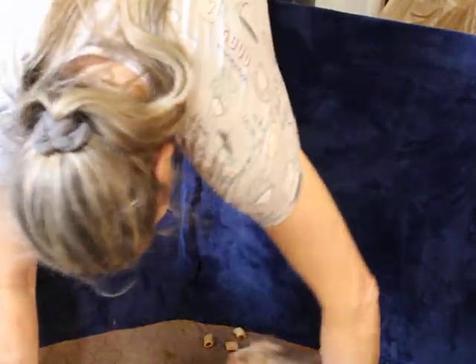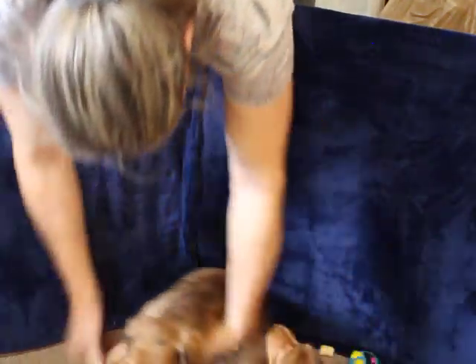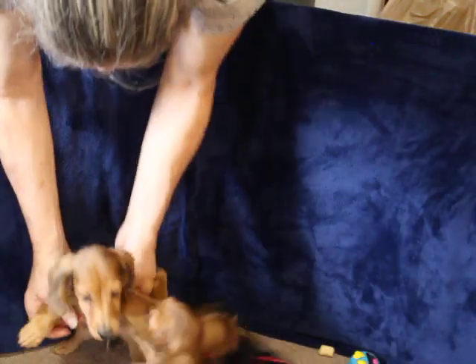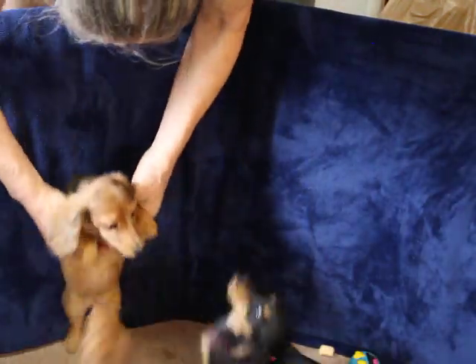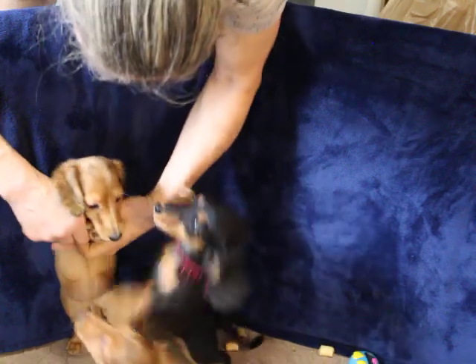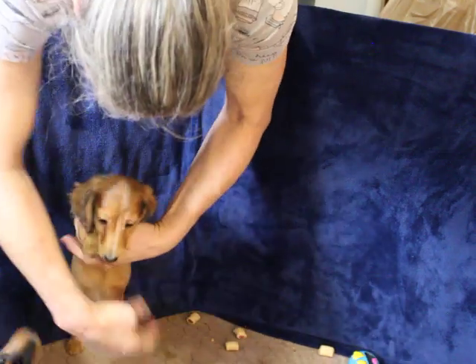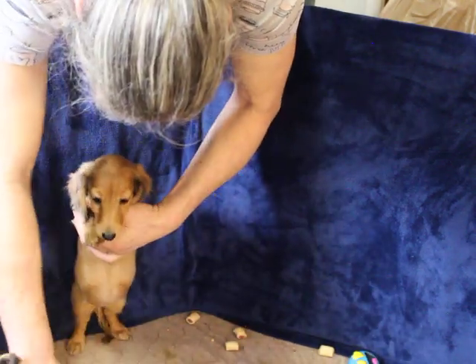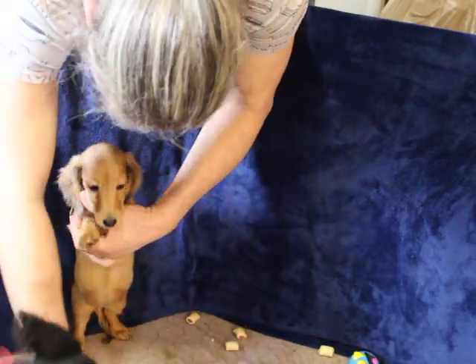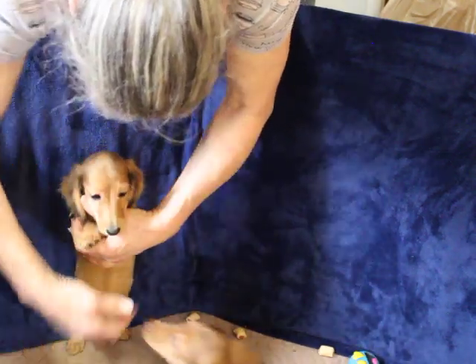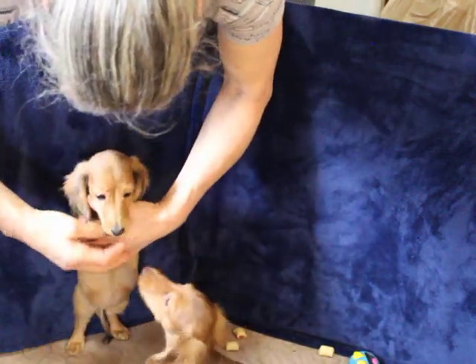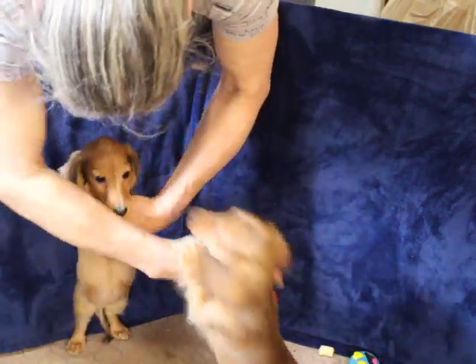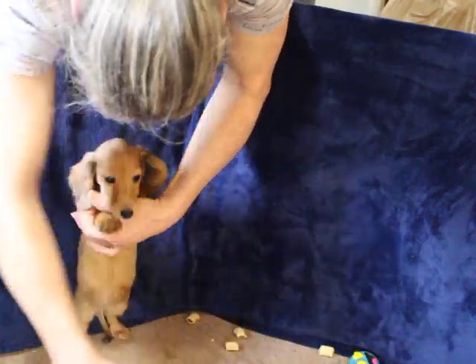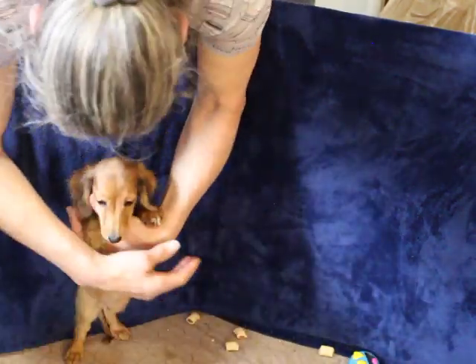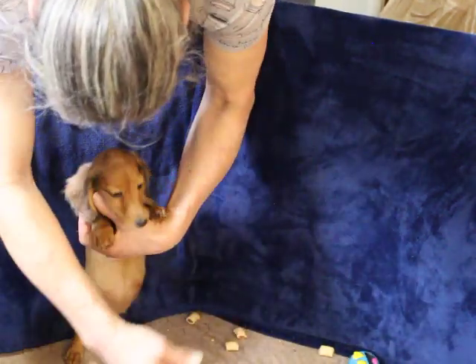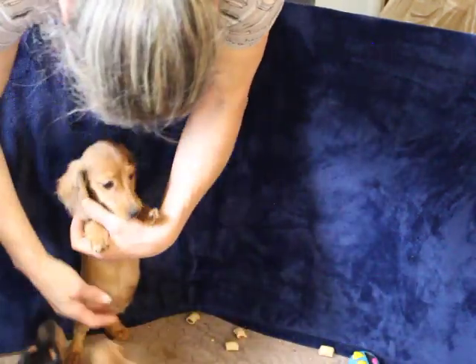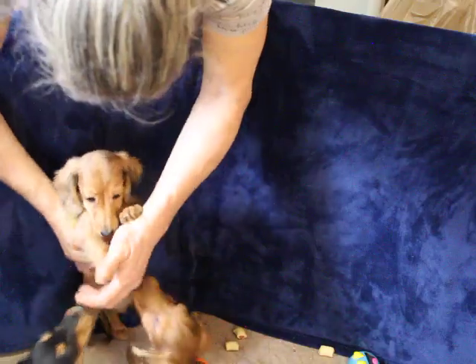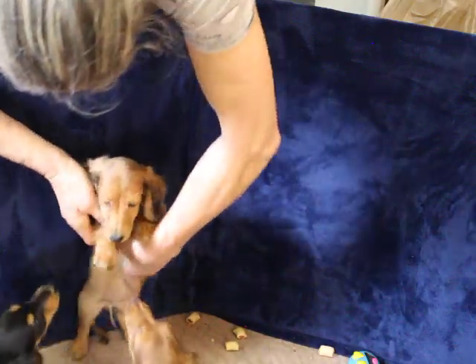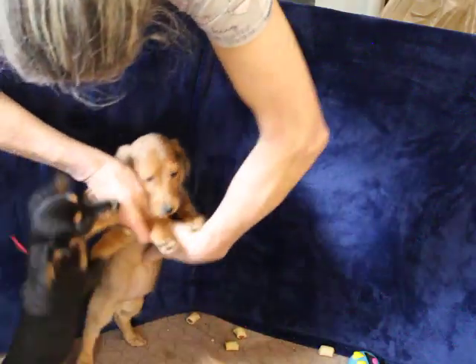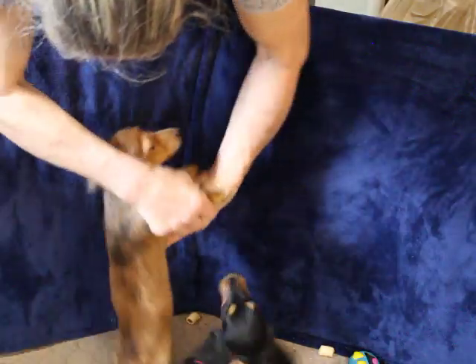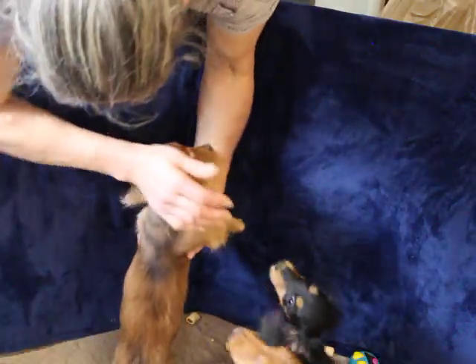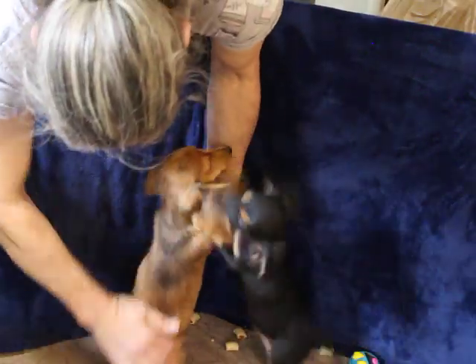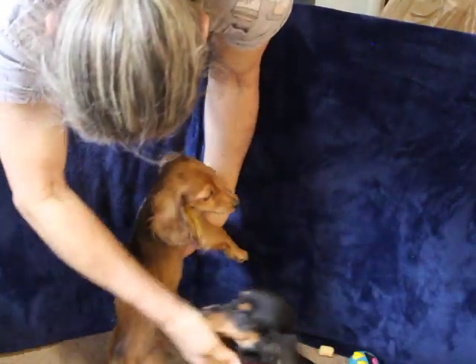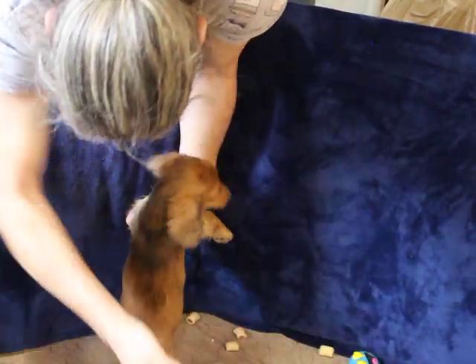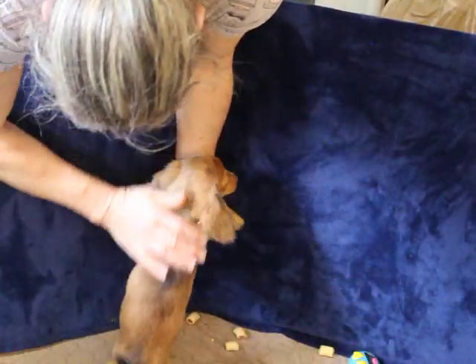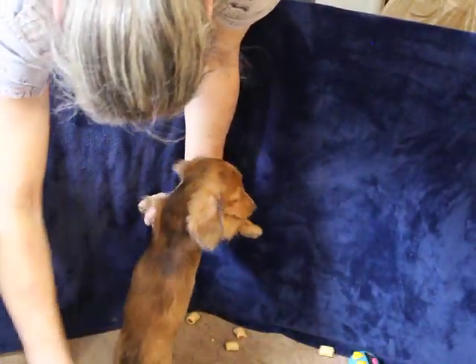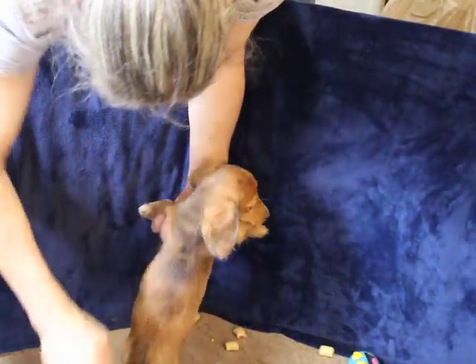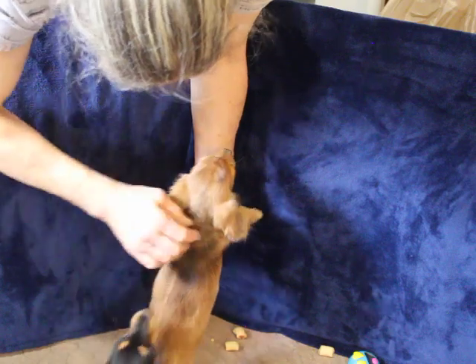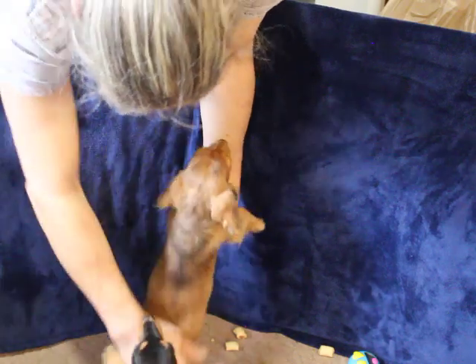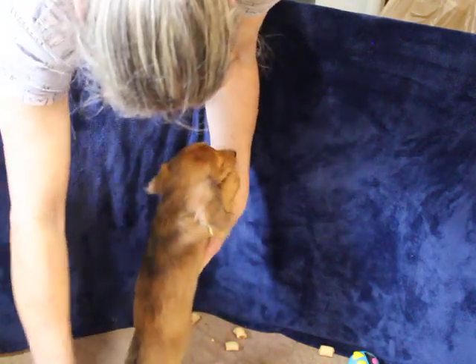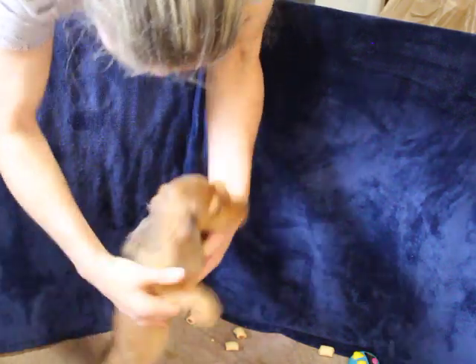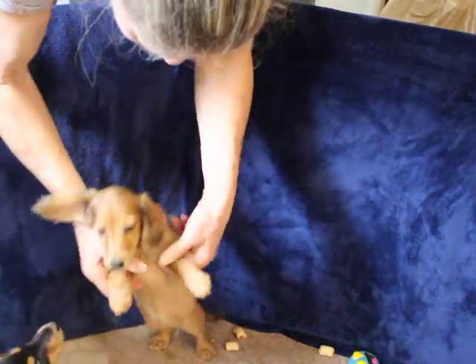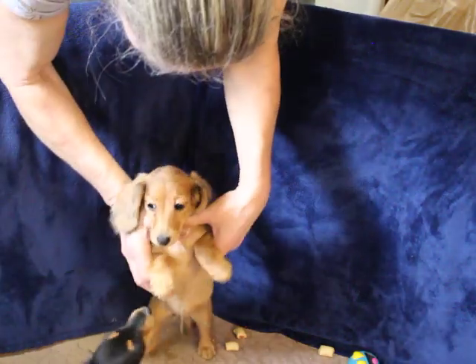And this is our yellow-collared girl. I do believe she is dappled, so she would be a red dapple. That dappling is going to look like shading, and then that's all going to fade, too.